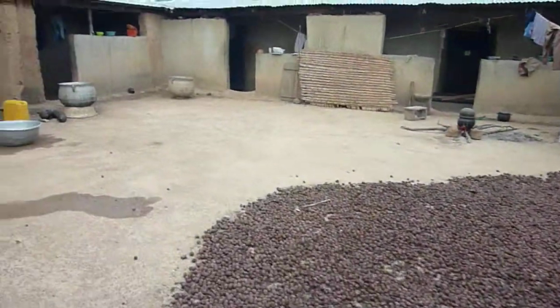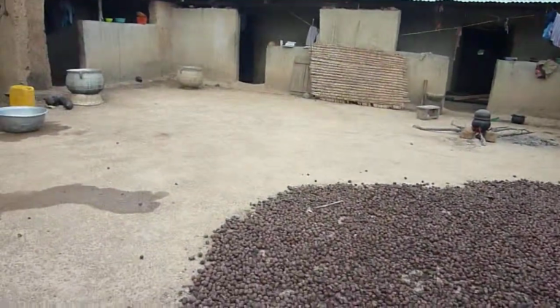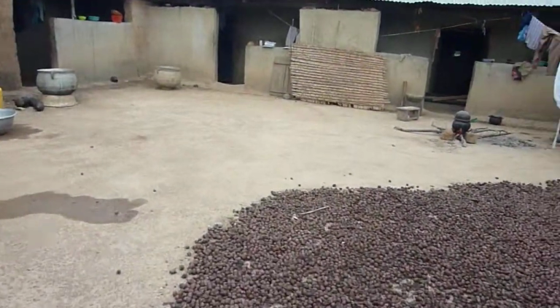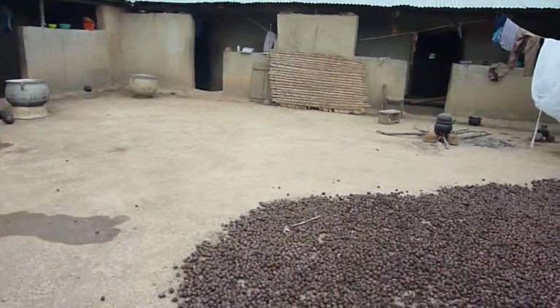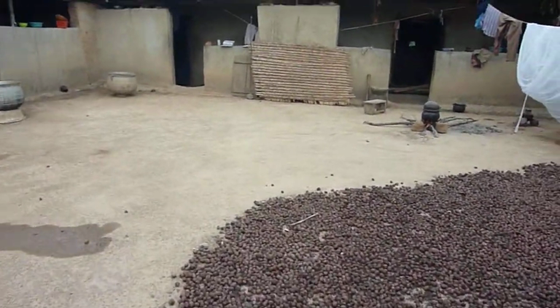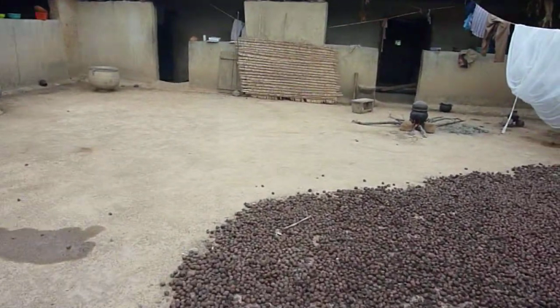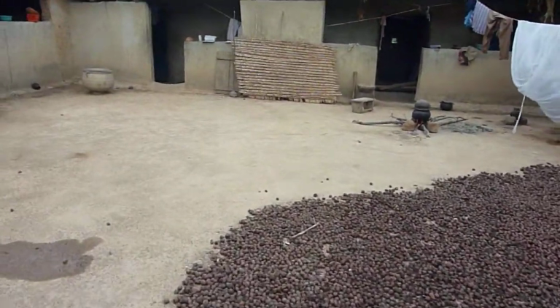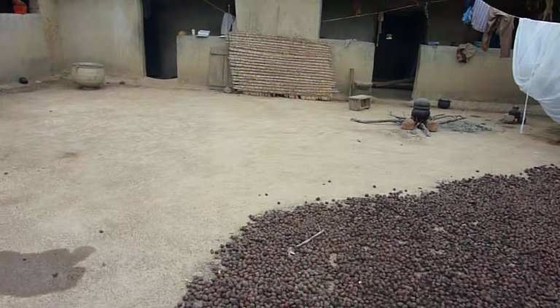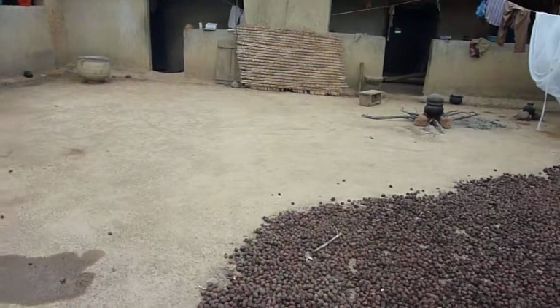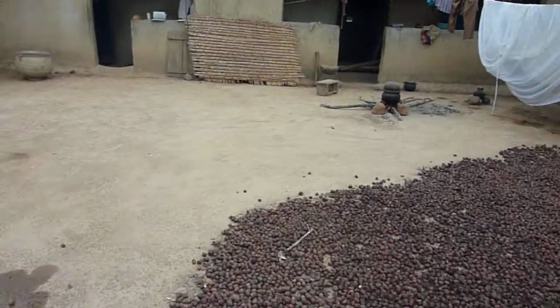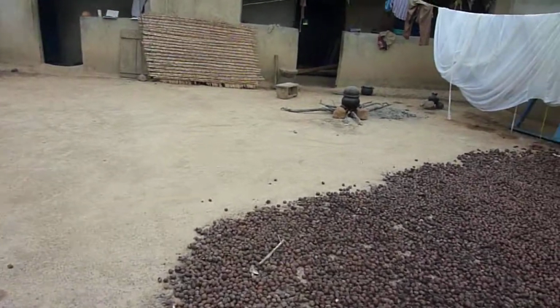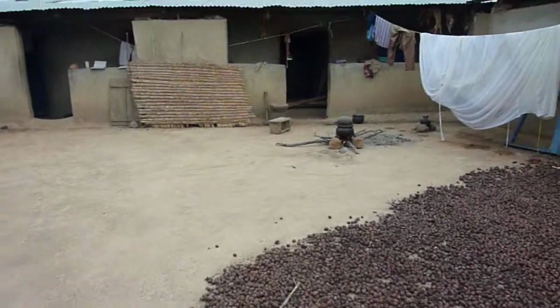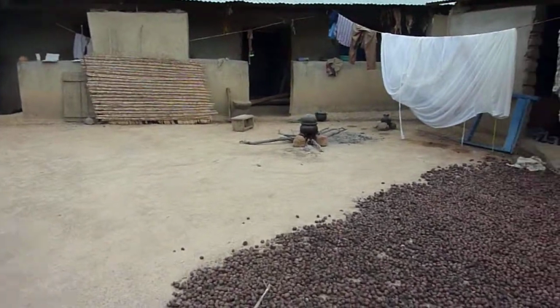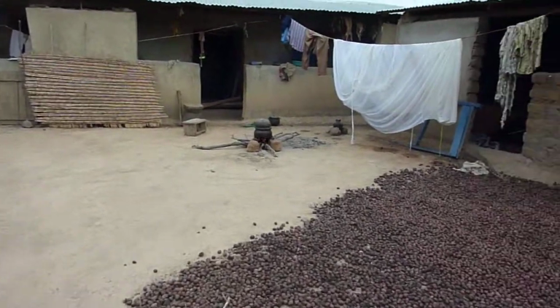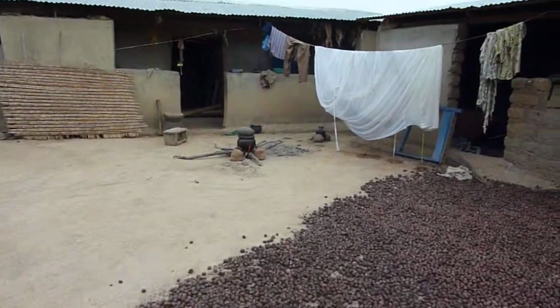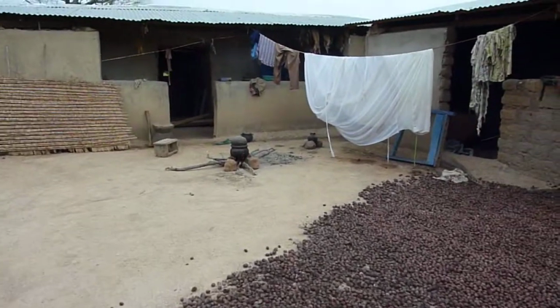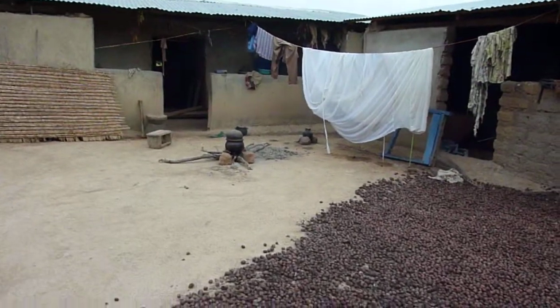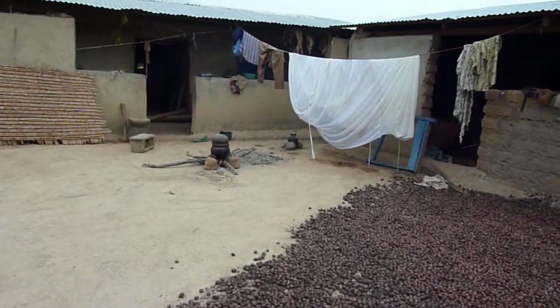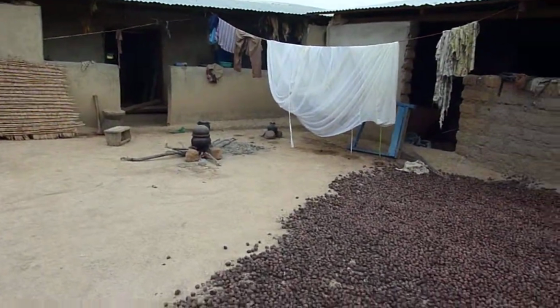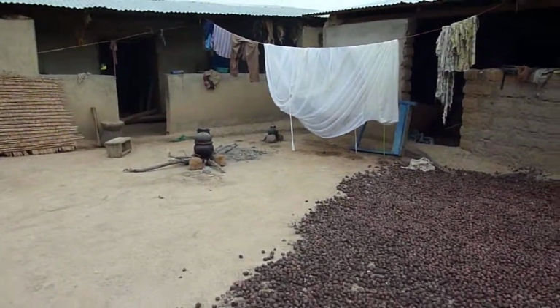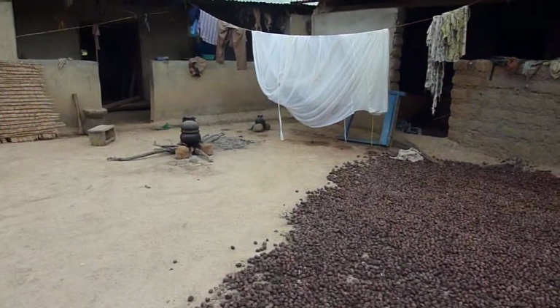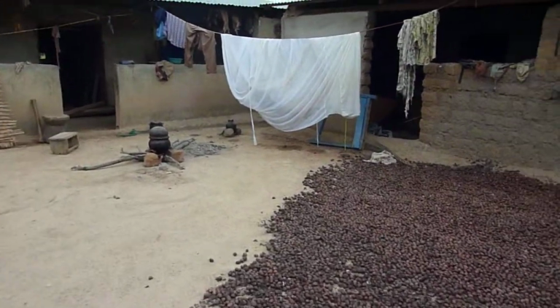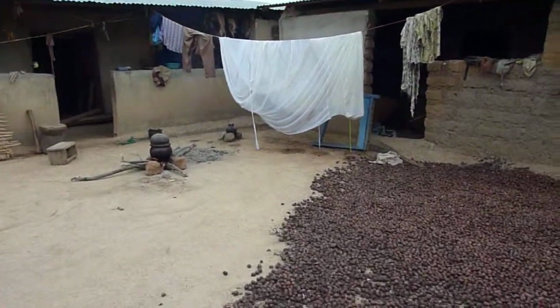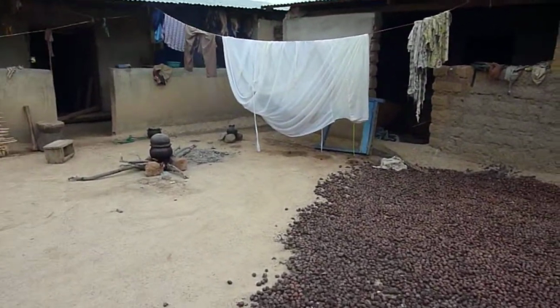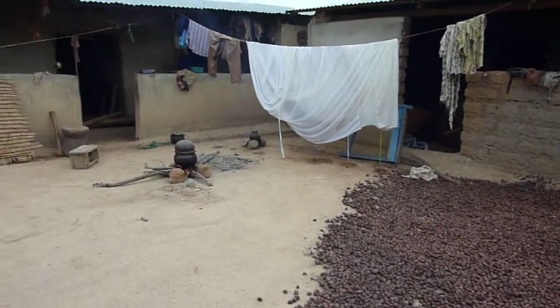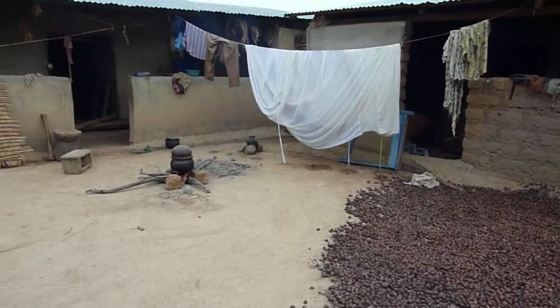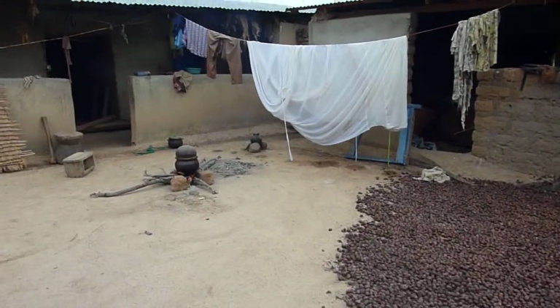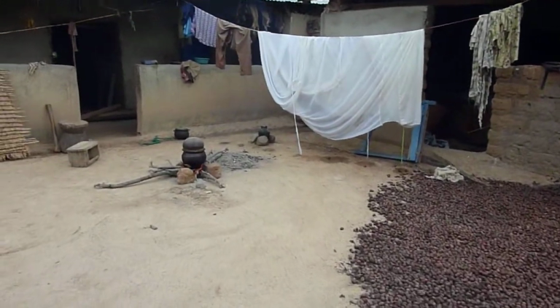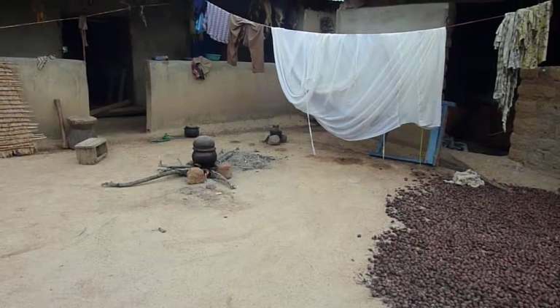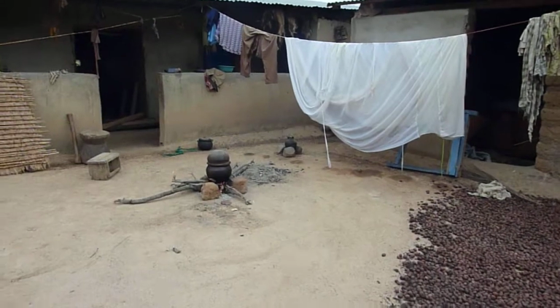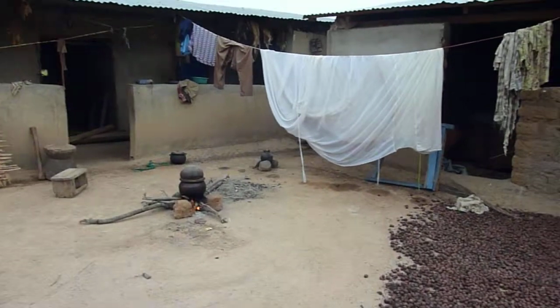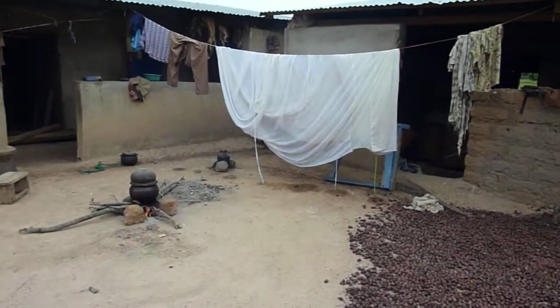They have been boiled. Now they have to crack them out of their shells before they export.